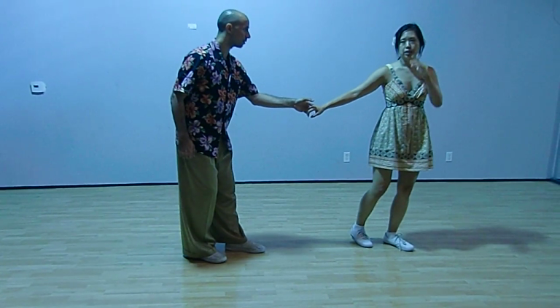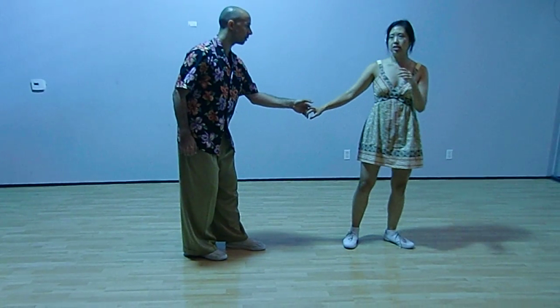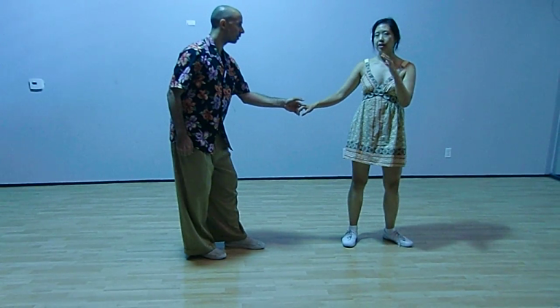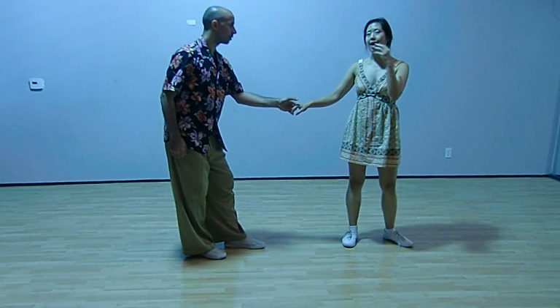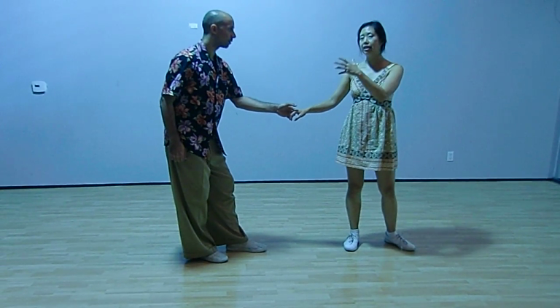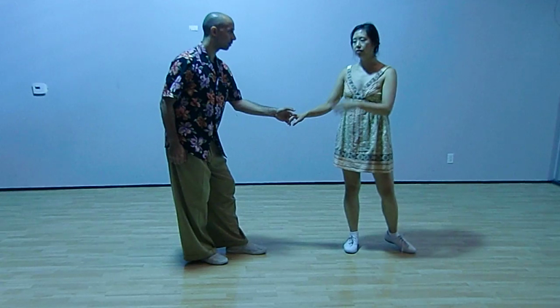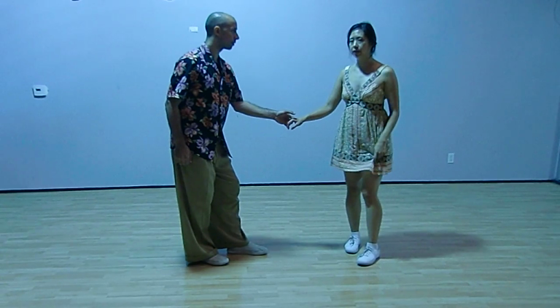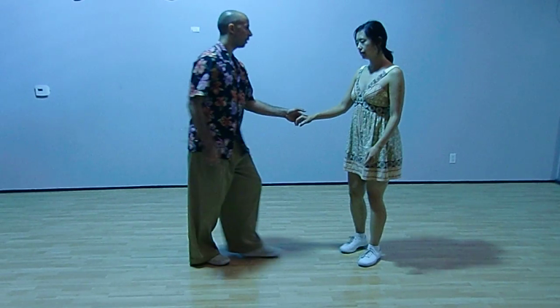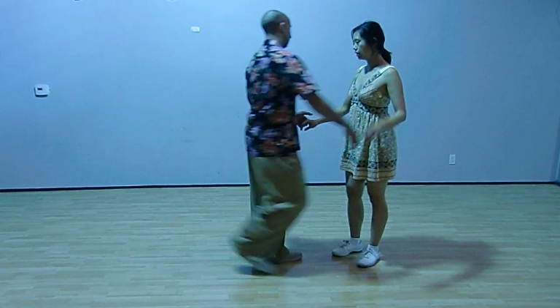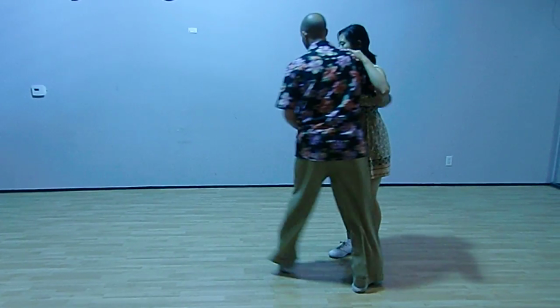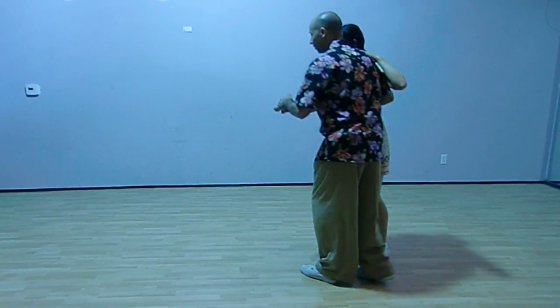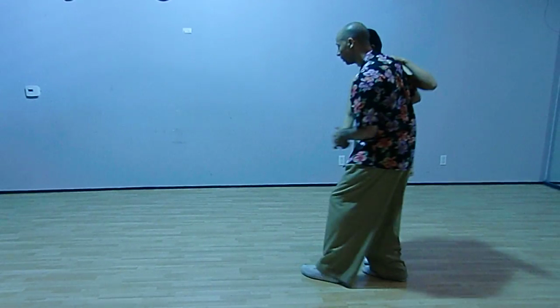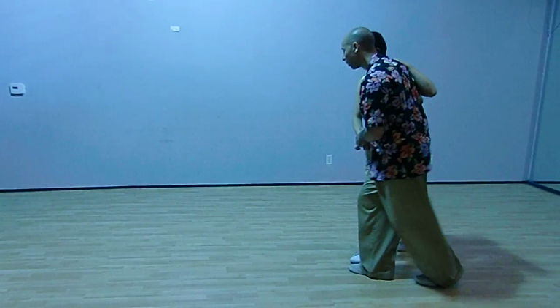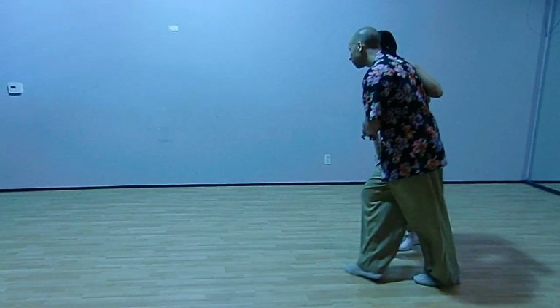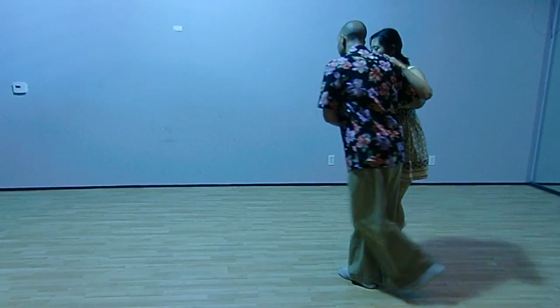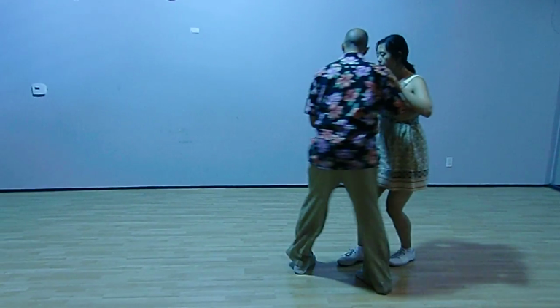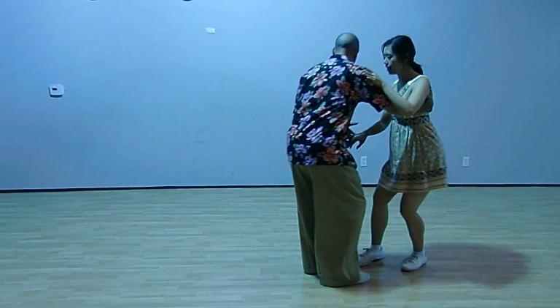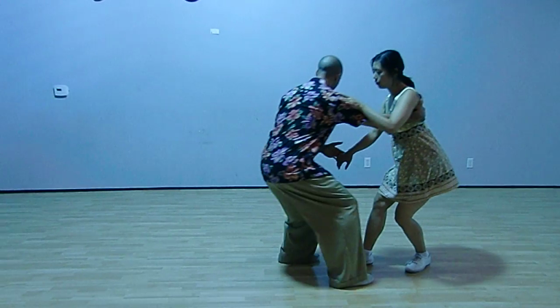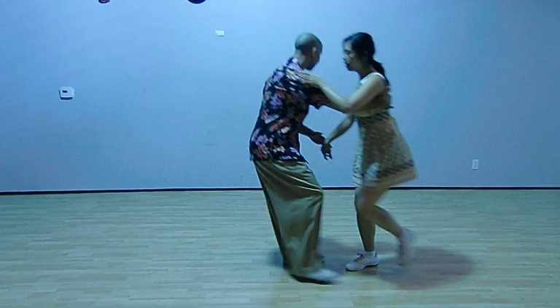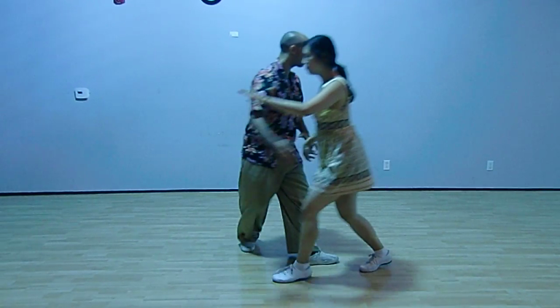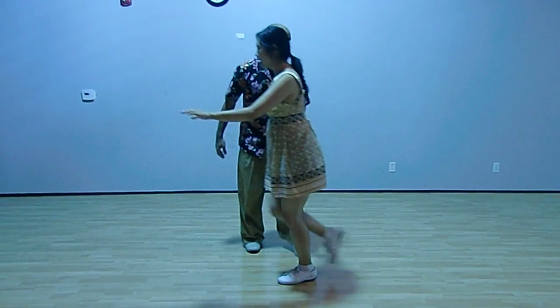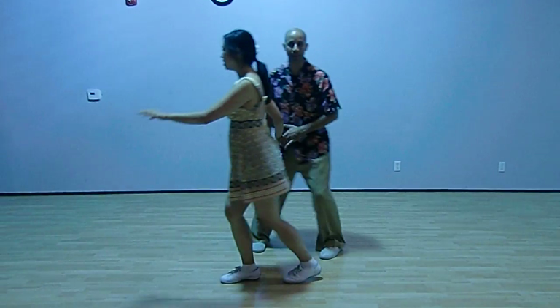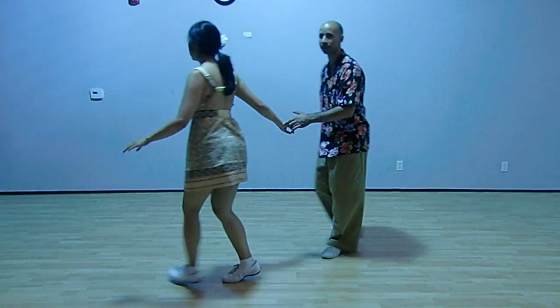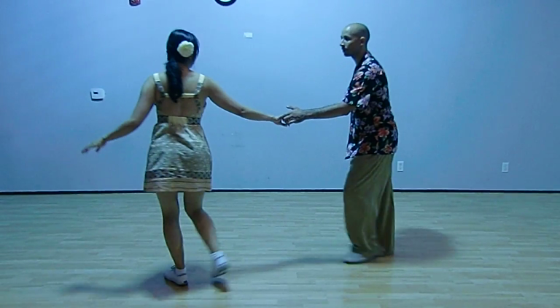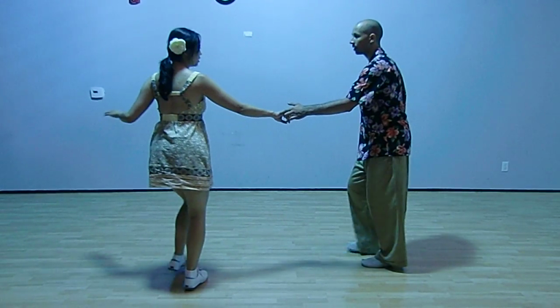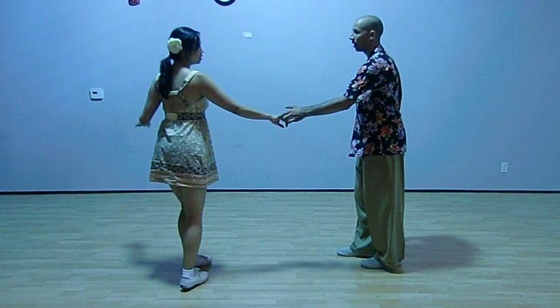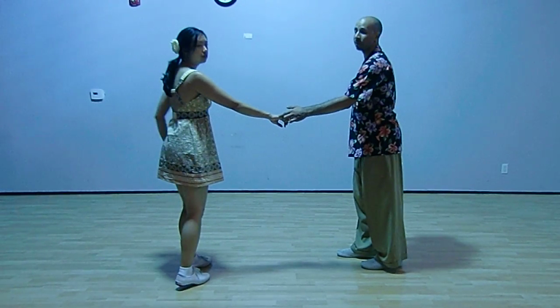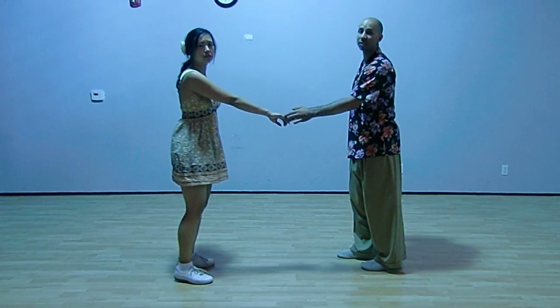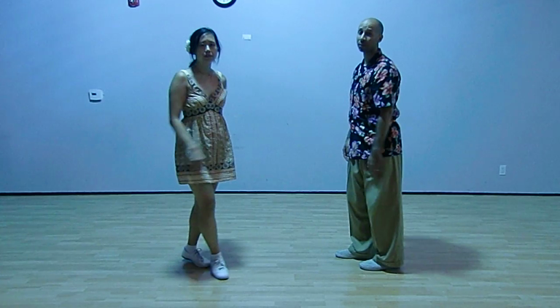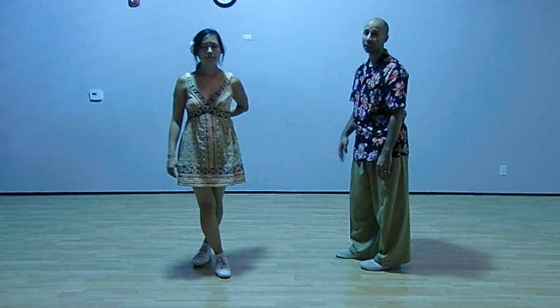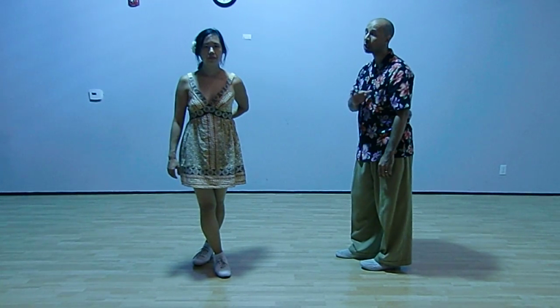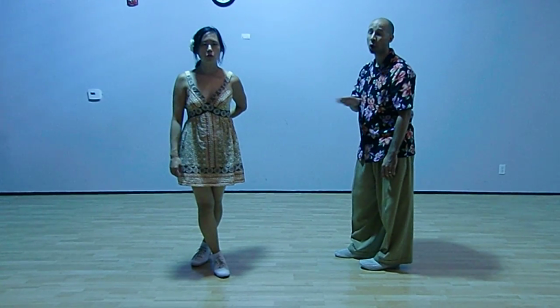Leads need to gather weight and then lead the follow forward. One more time: one, two, three and four, and five, six, seven, and eight. Follows, if you don't feel it, don't go.